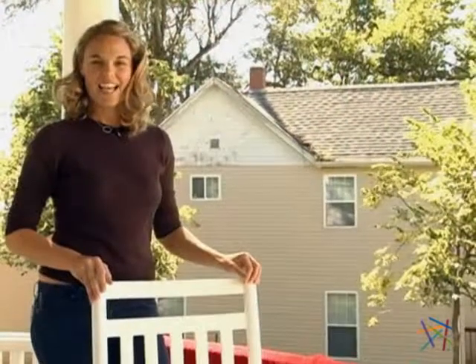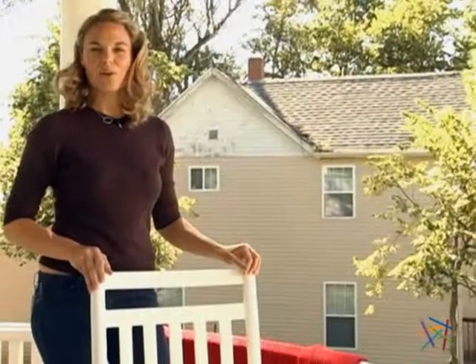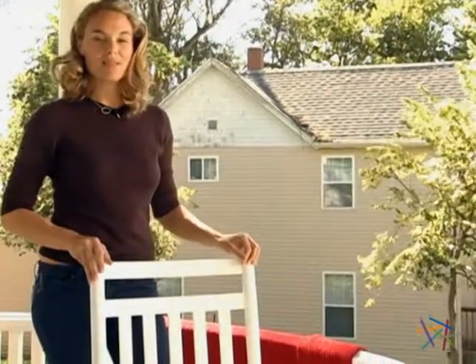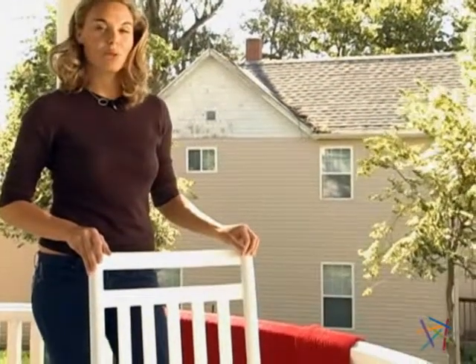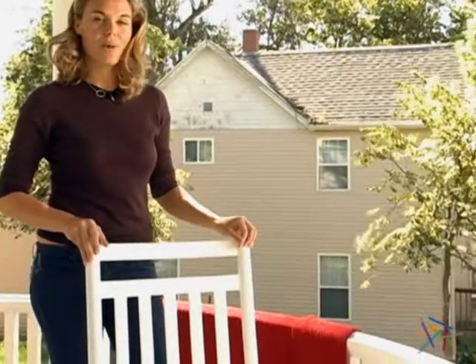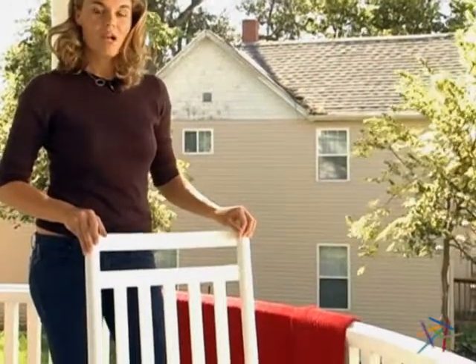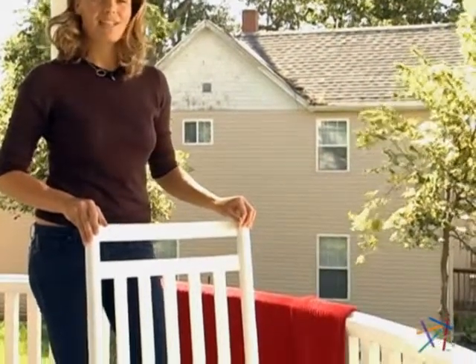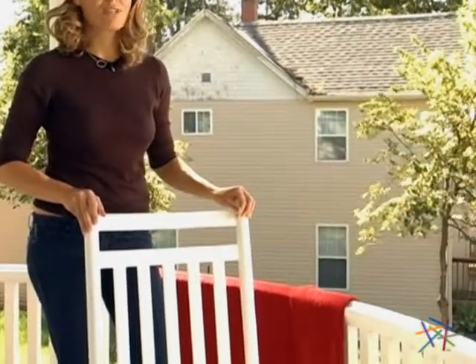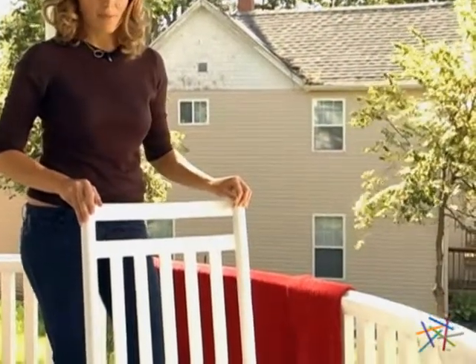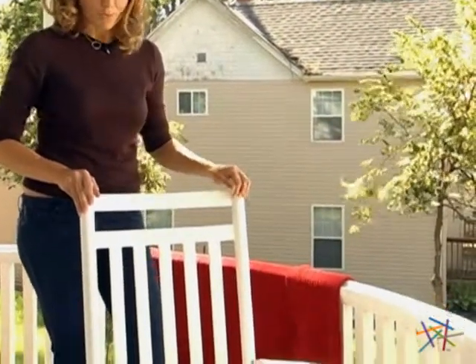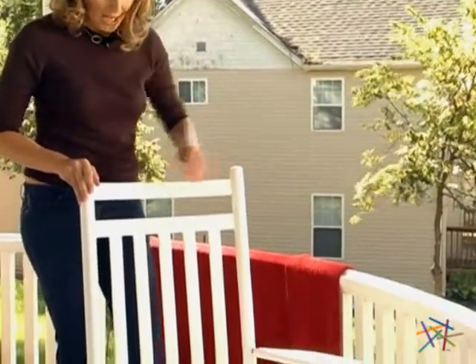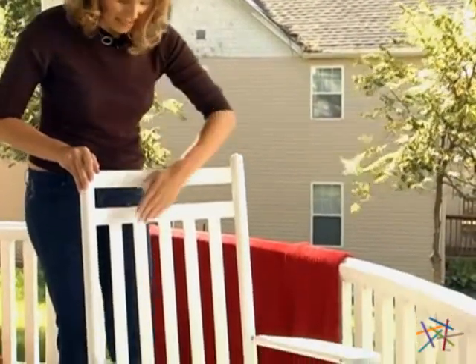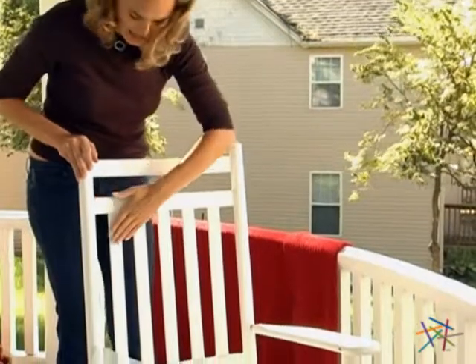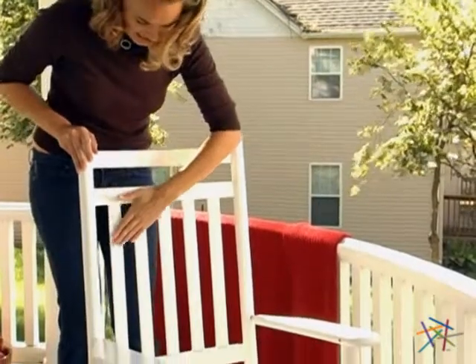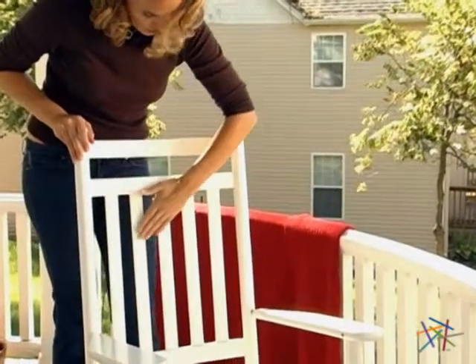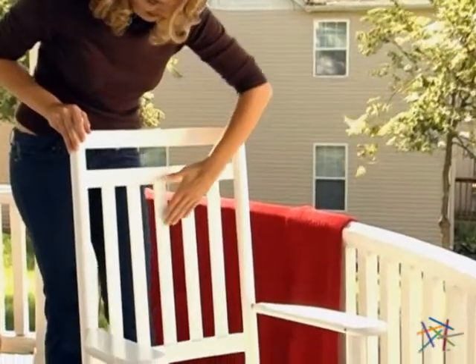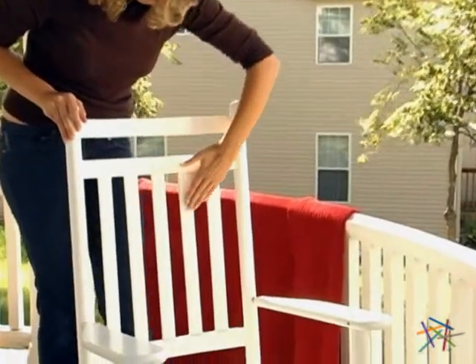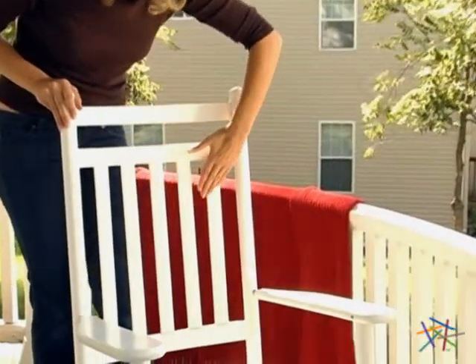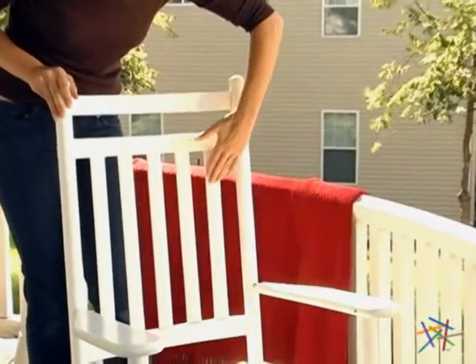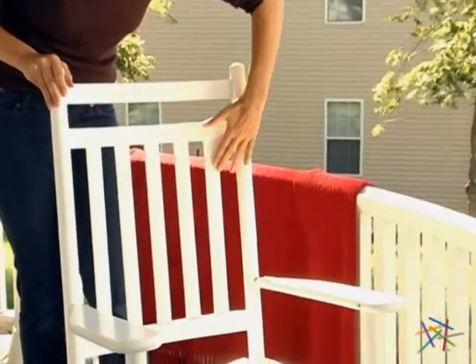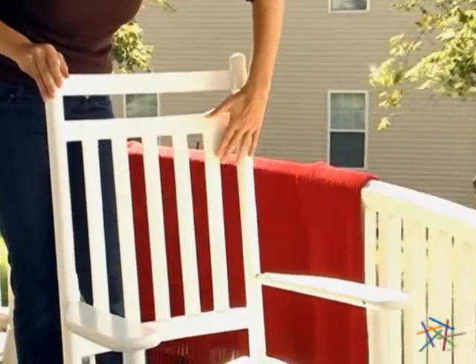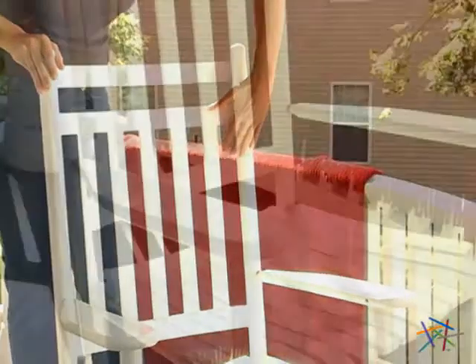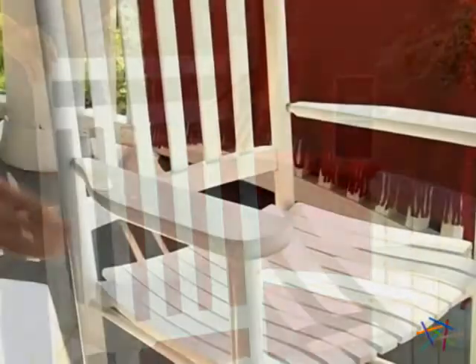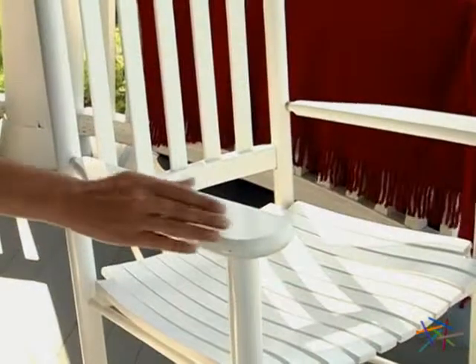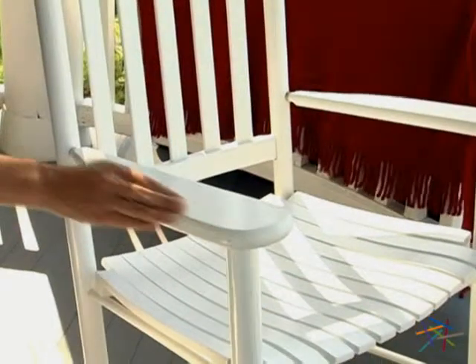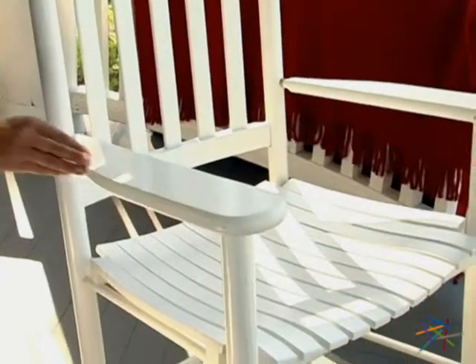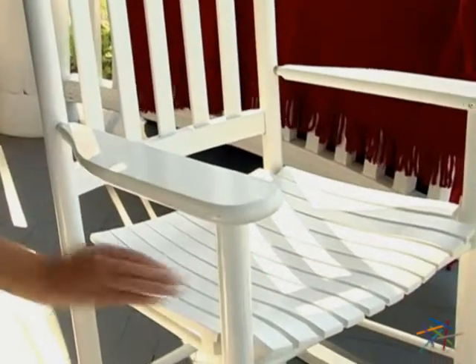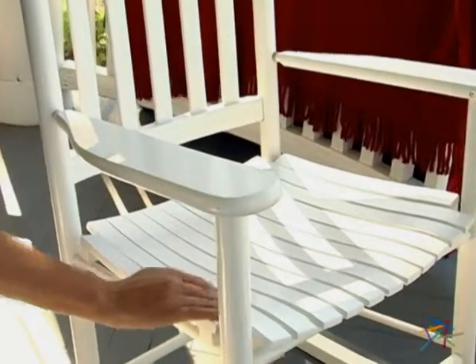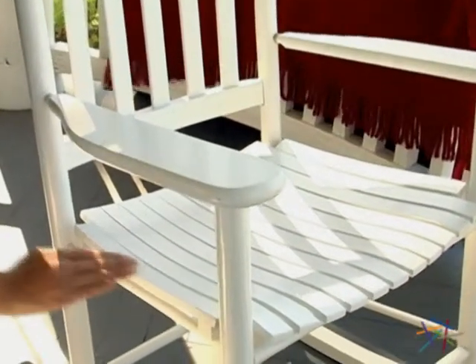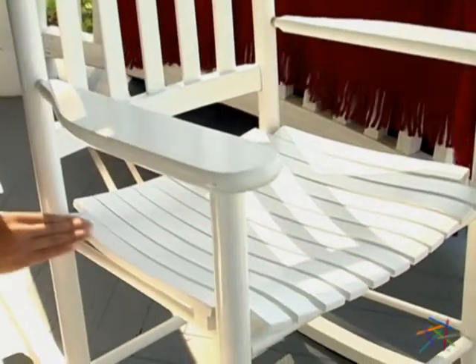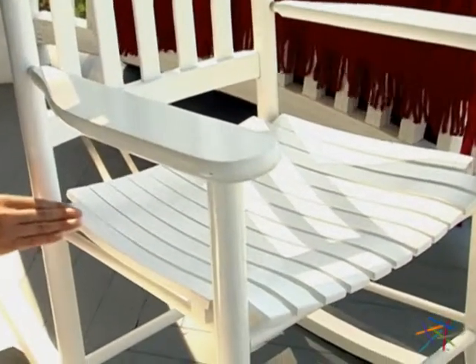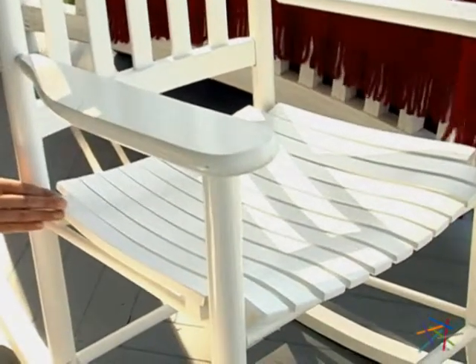Not only is this piece built really well, but it's extremely comfortable. It has a classic design with slatted backrest, as well as armrests and a contoured seat for ergonomical support.